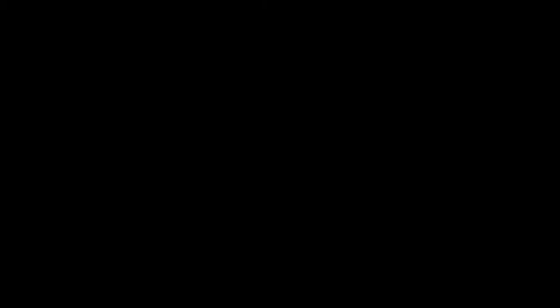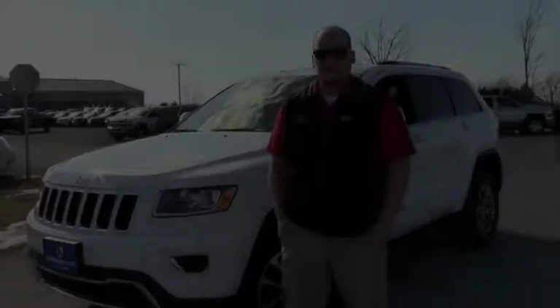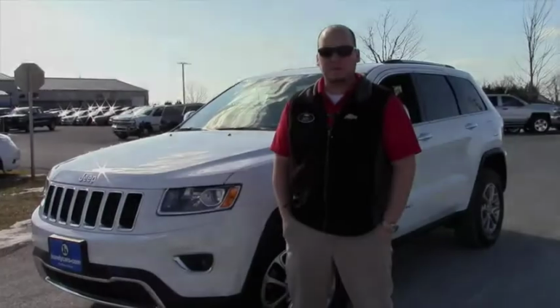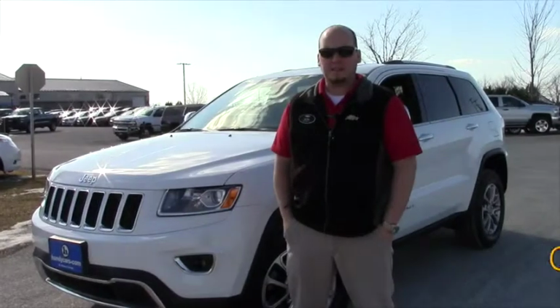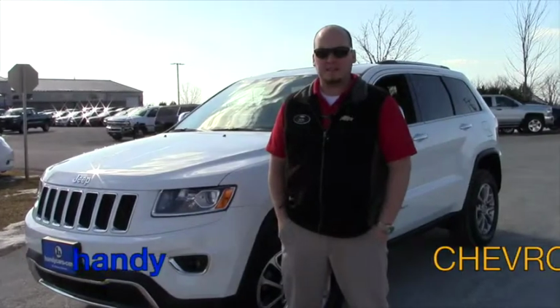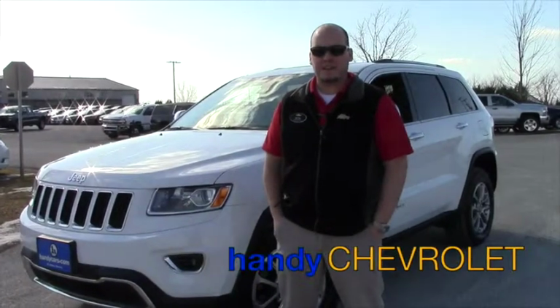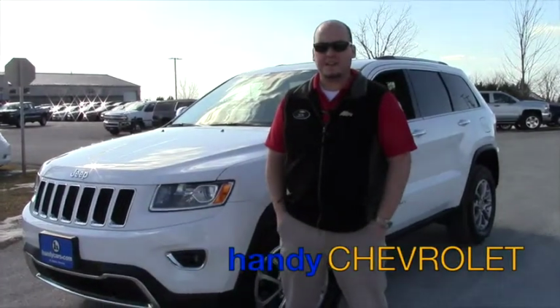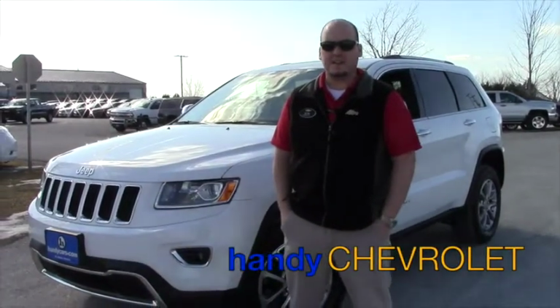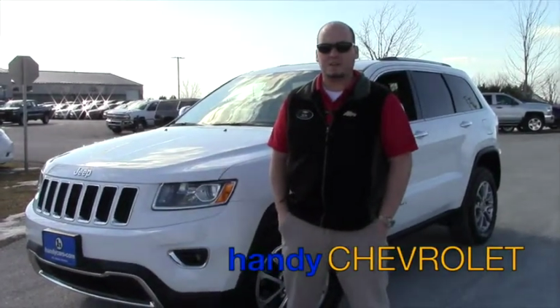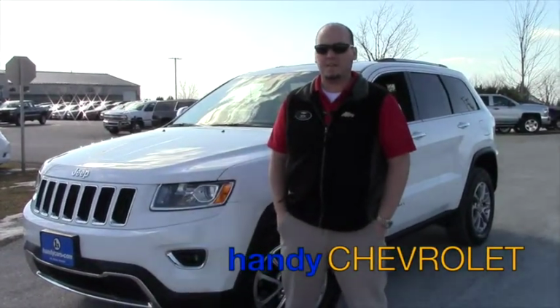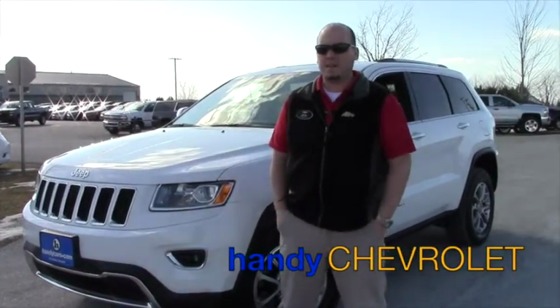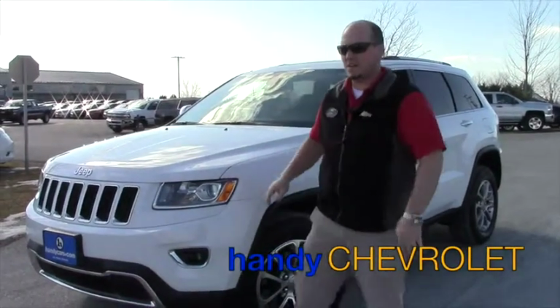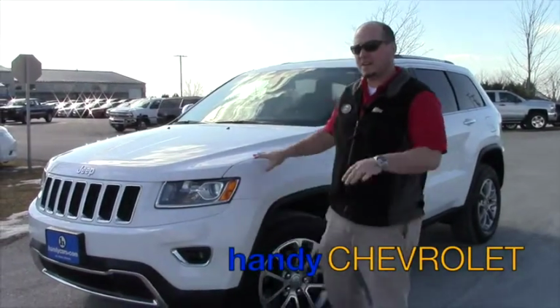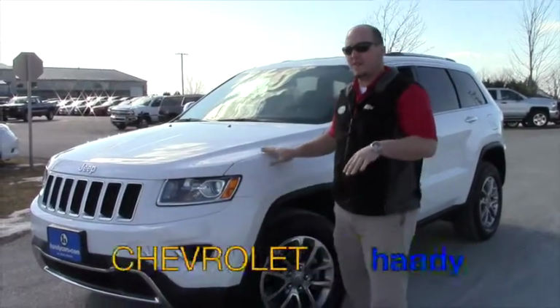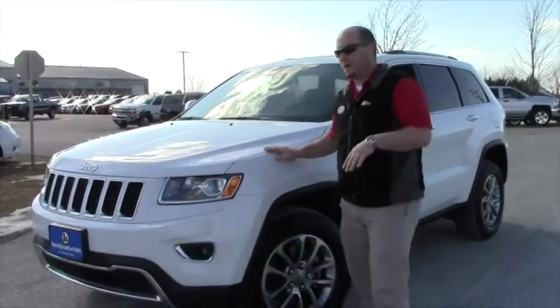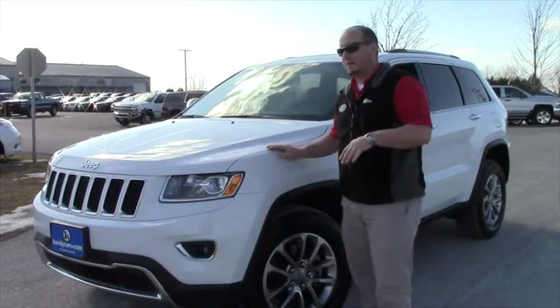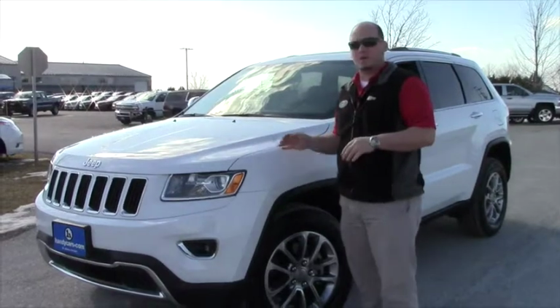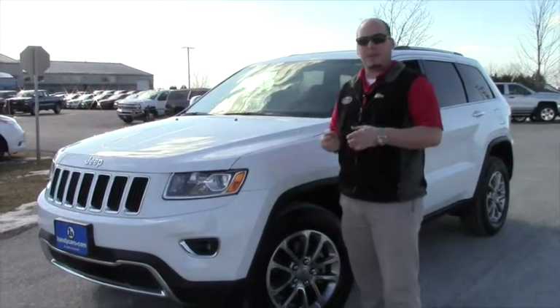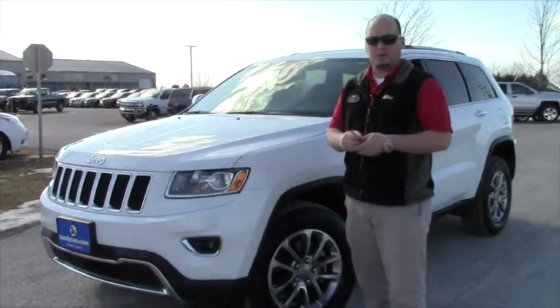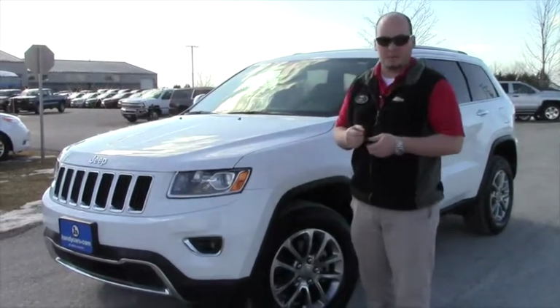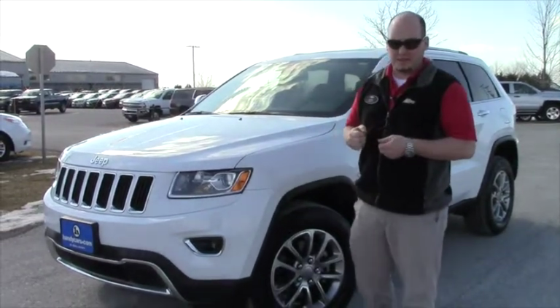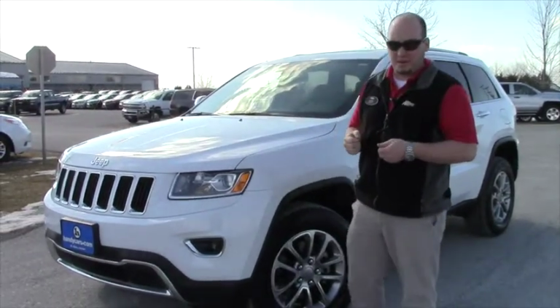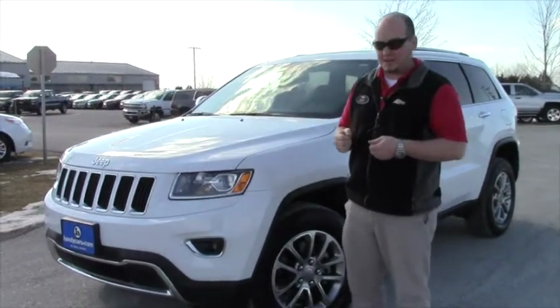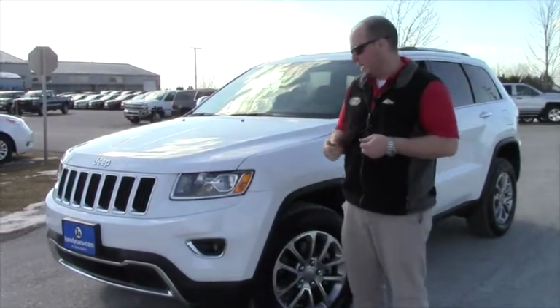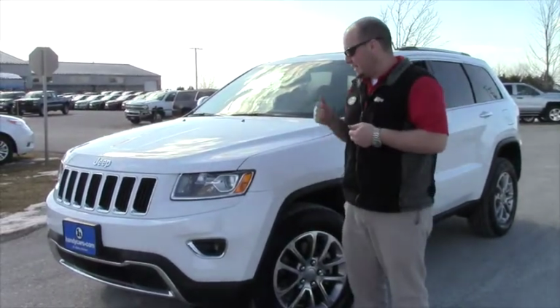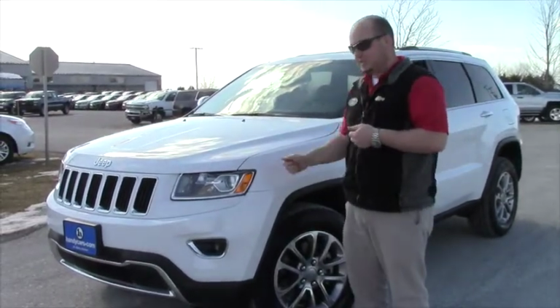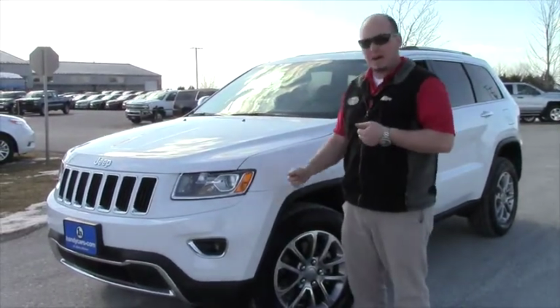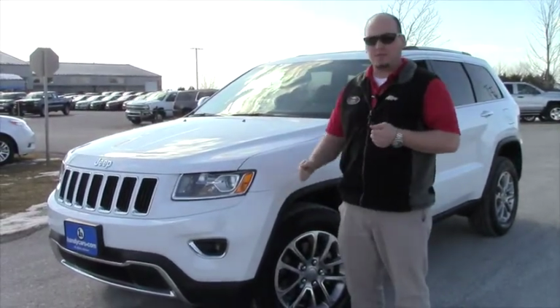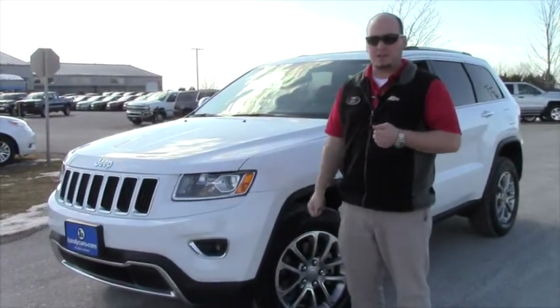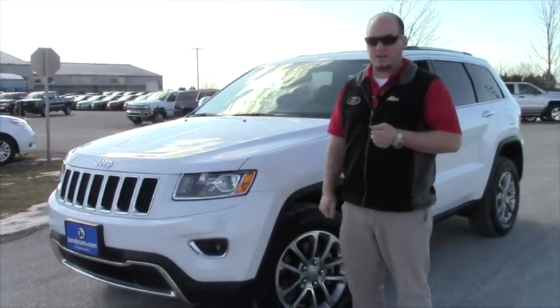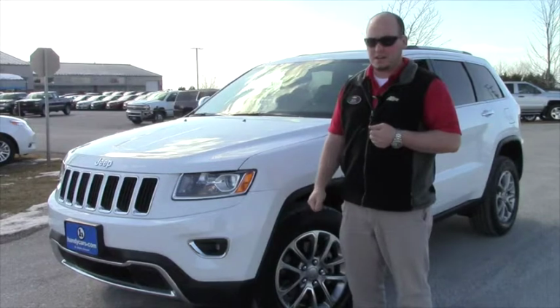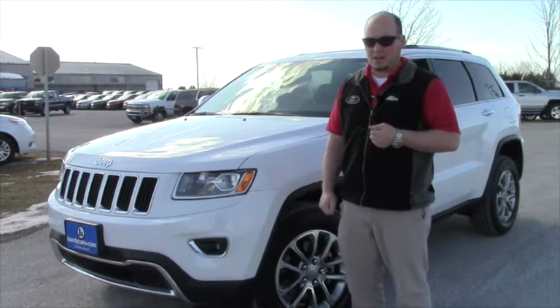Hey Lindsey, my name is Seth Fletcher with Handies. I just wanted to send you this video. I know you've been waiting for it for a couple days. It's been in reconditioning, just came out, fresh out of the shop.